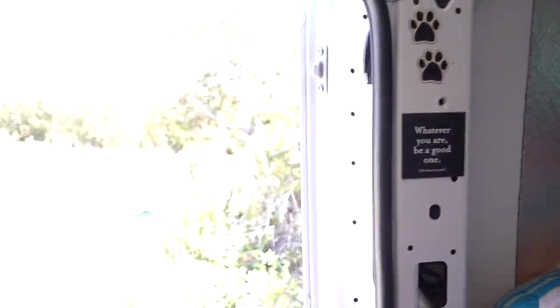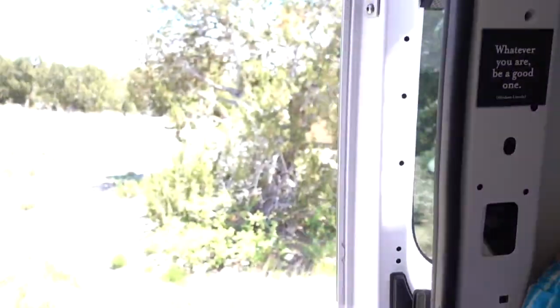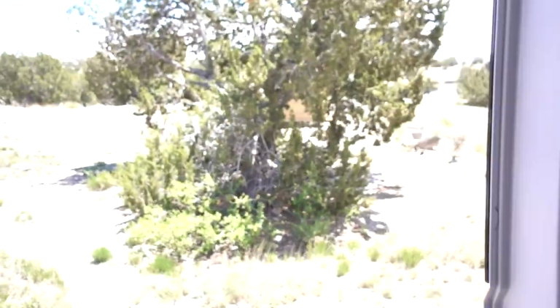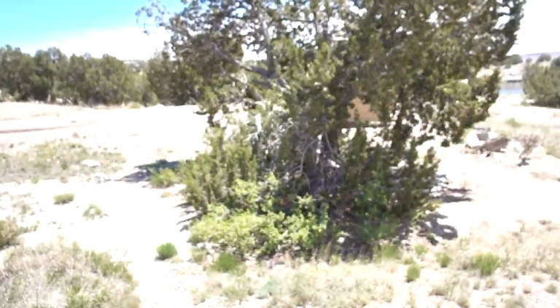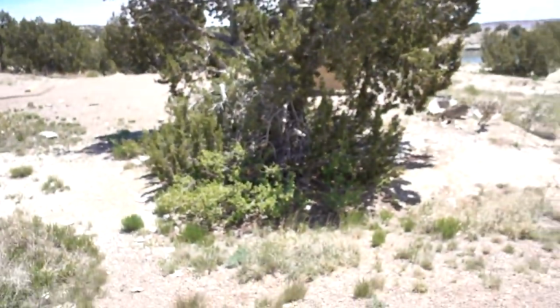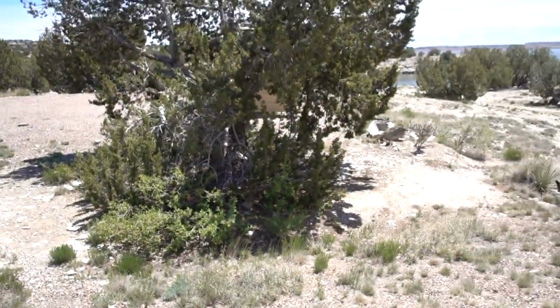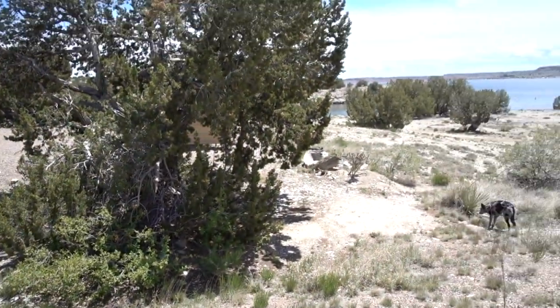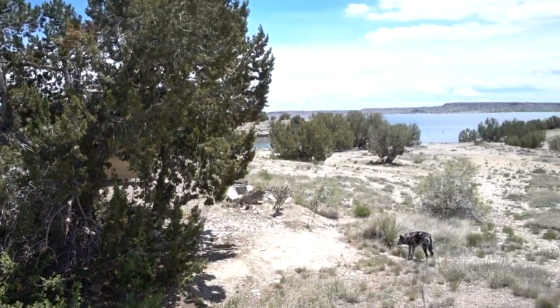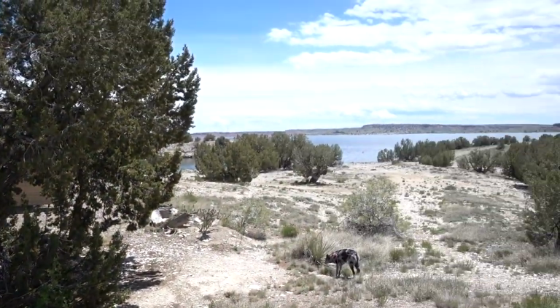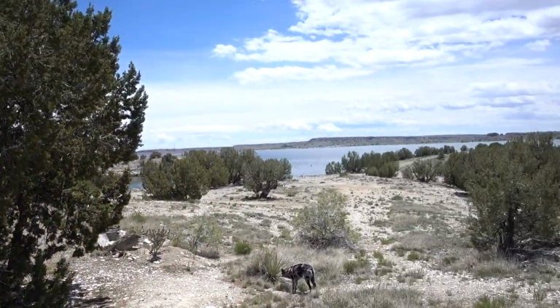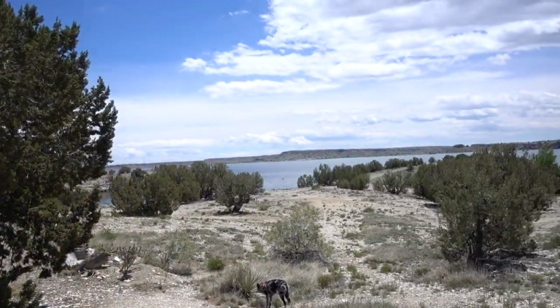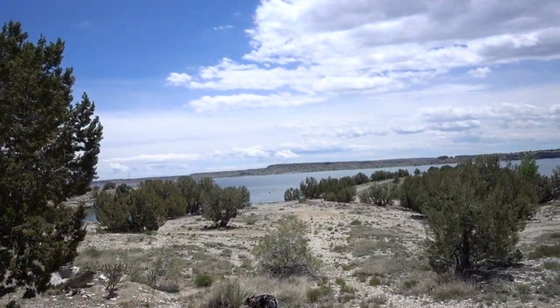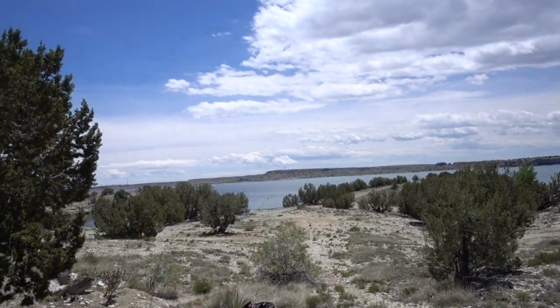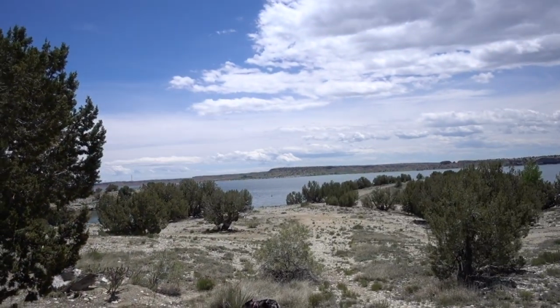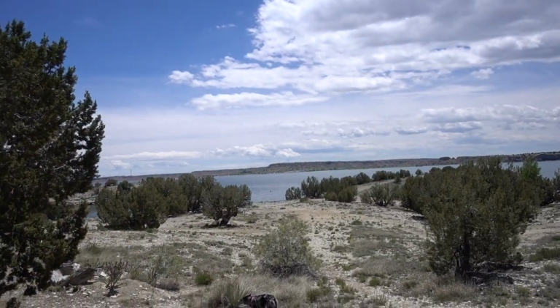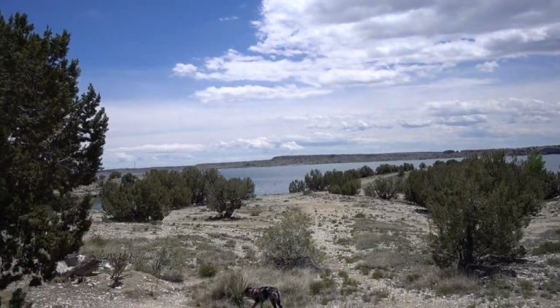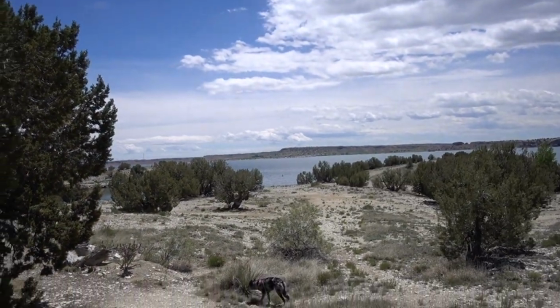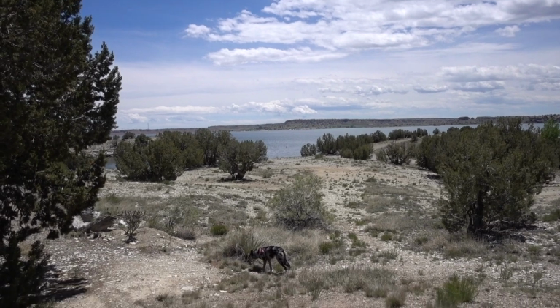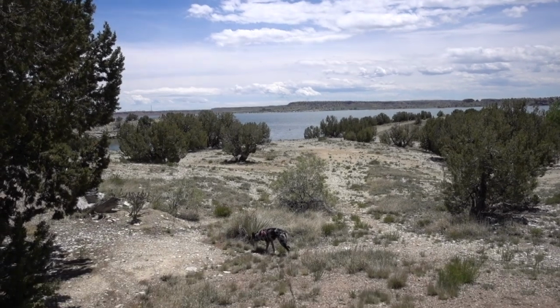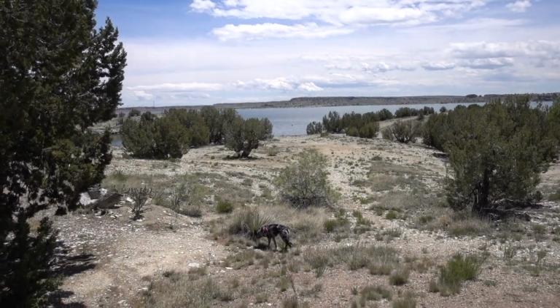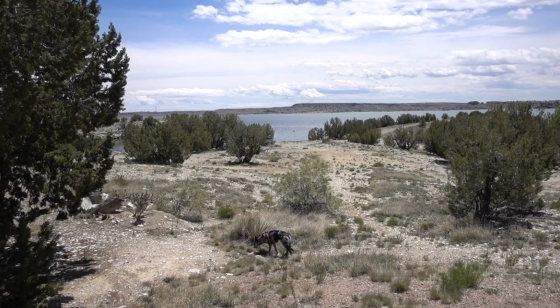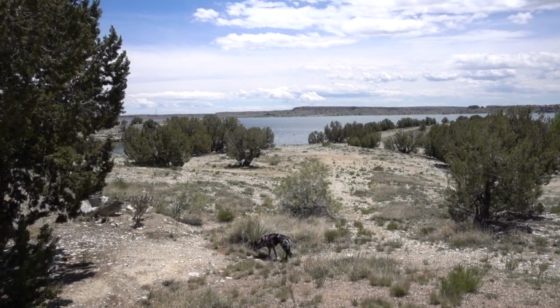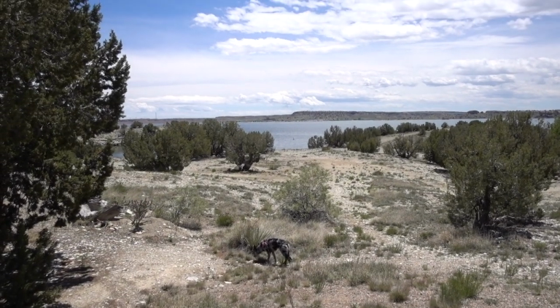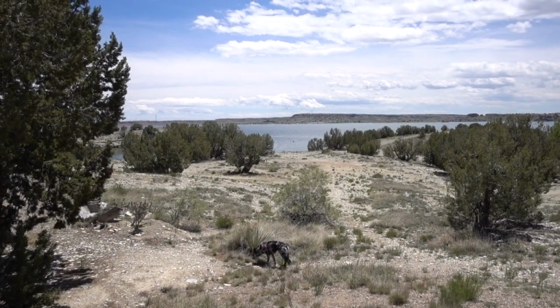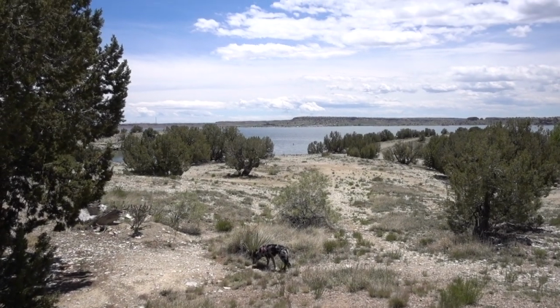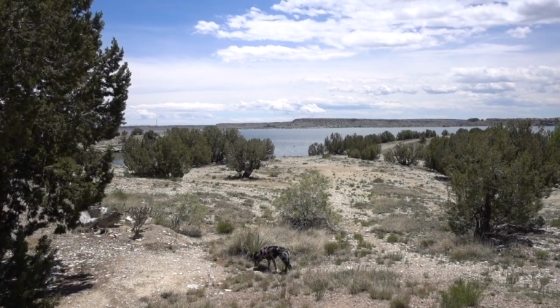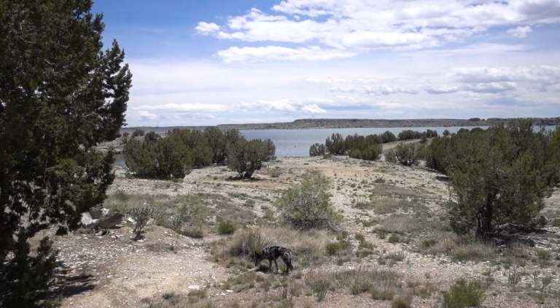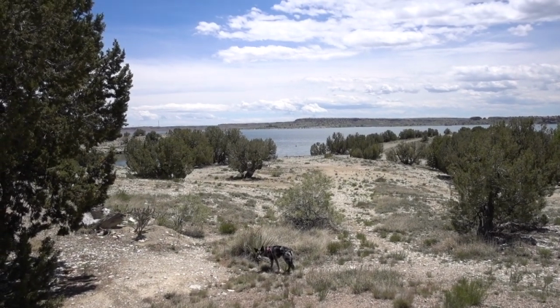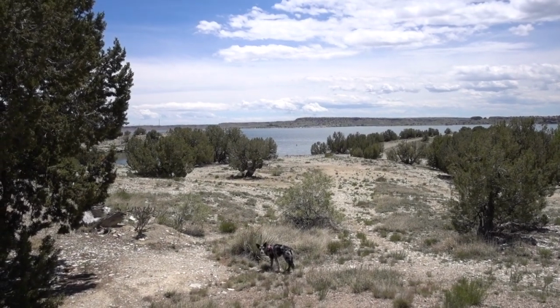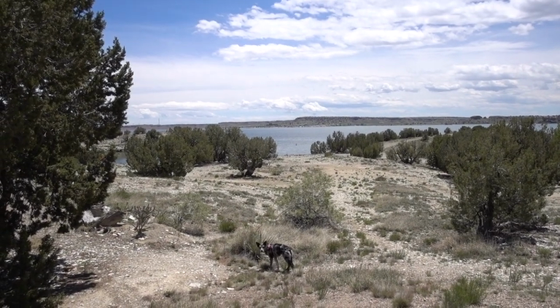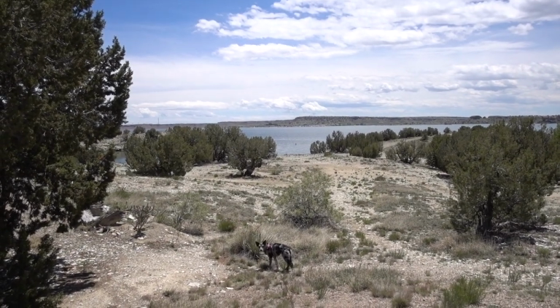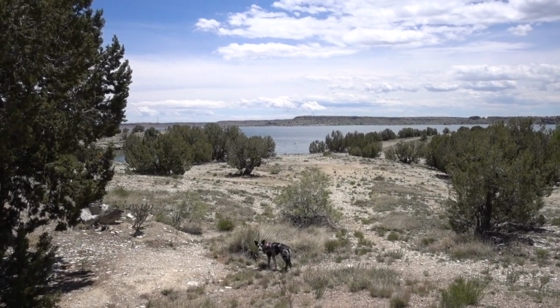That's pretty much it, ladies and gents. Check out this view — the dog is checking out the view as well. Have a good one guys, happy camping!